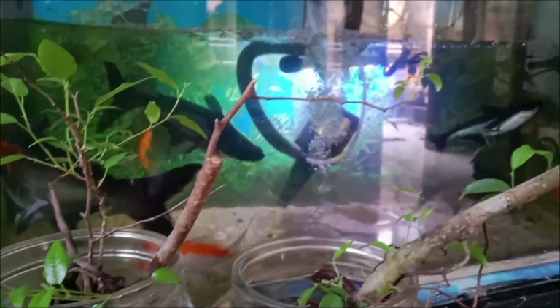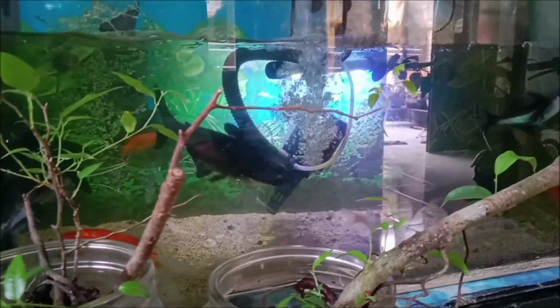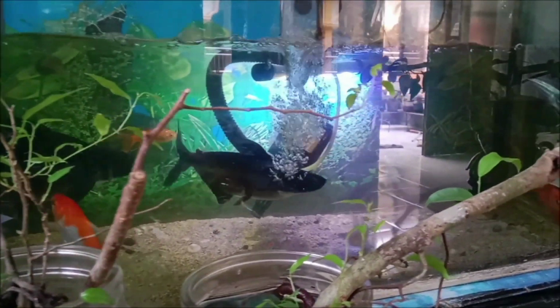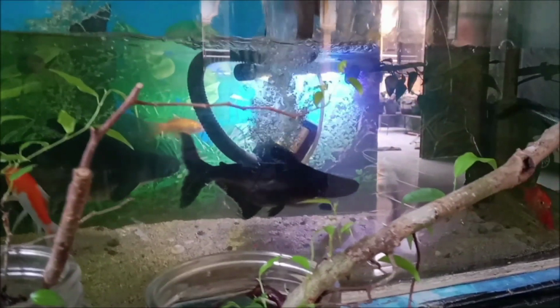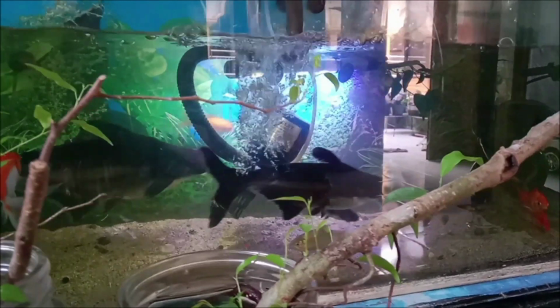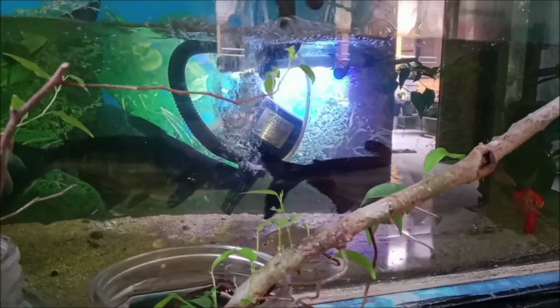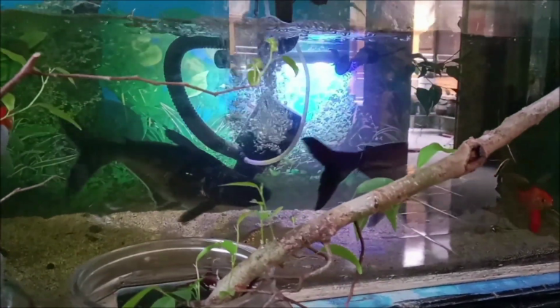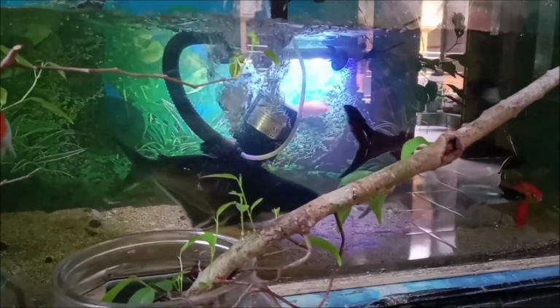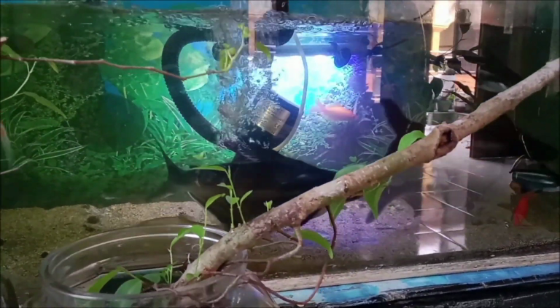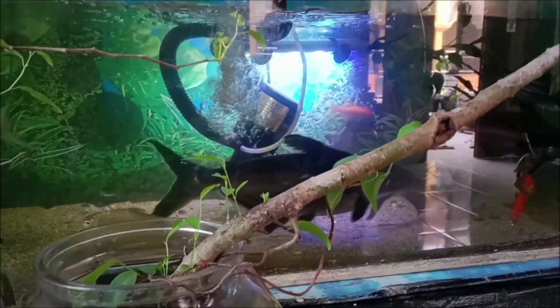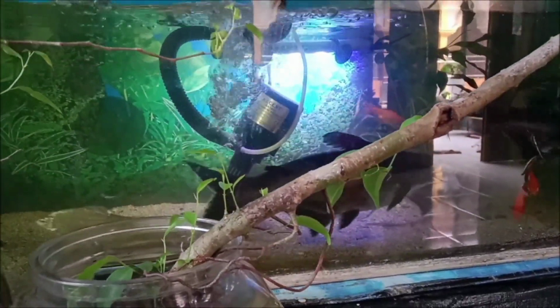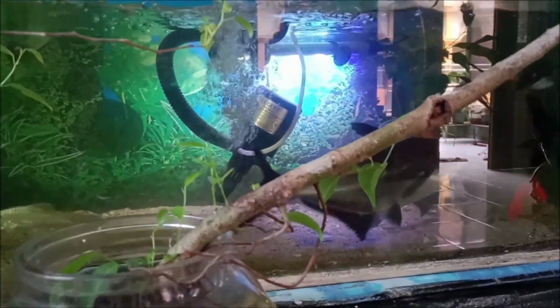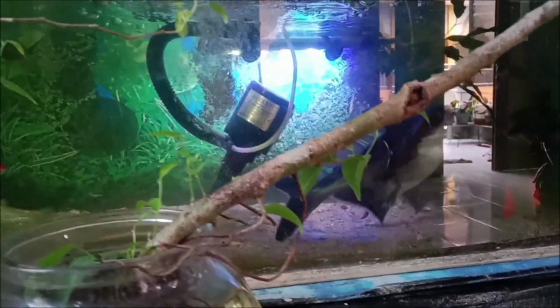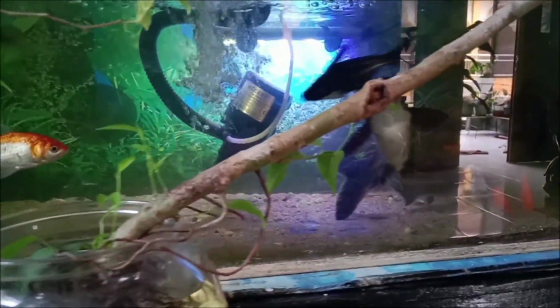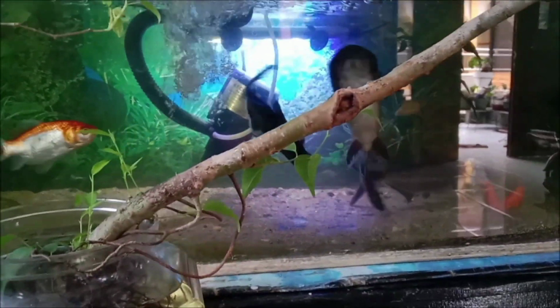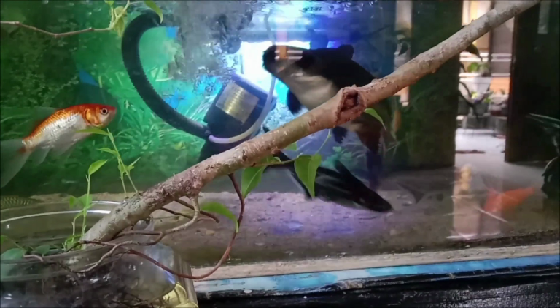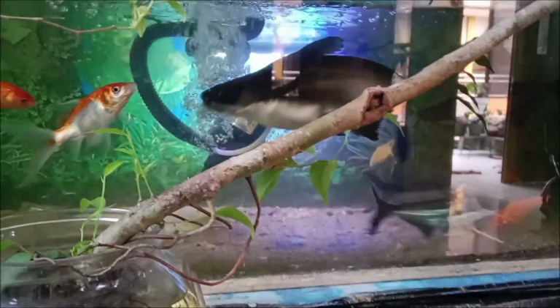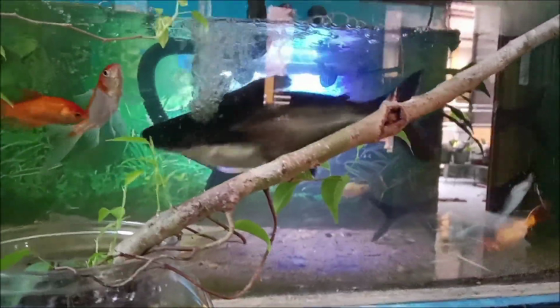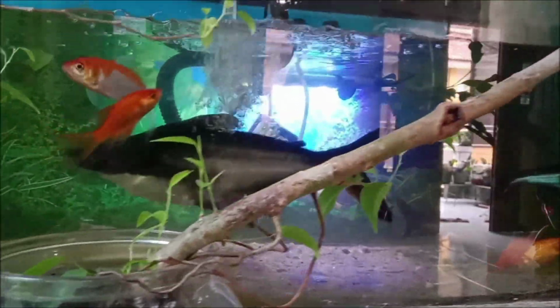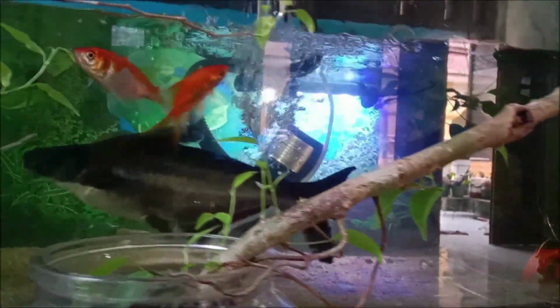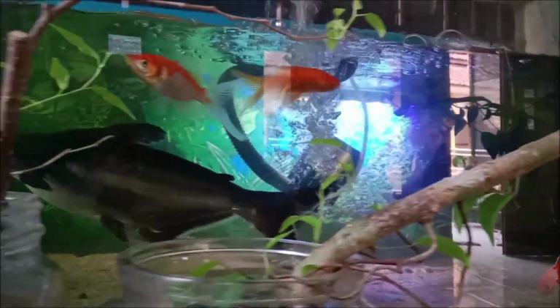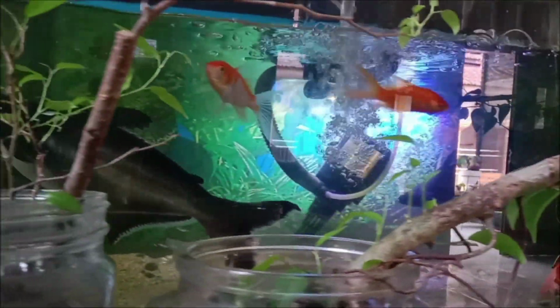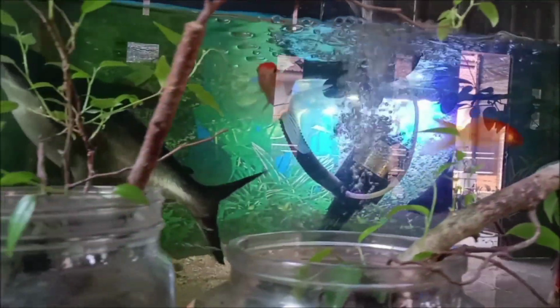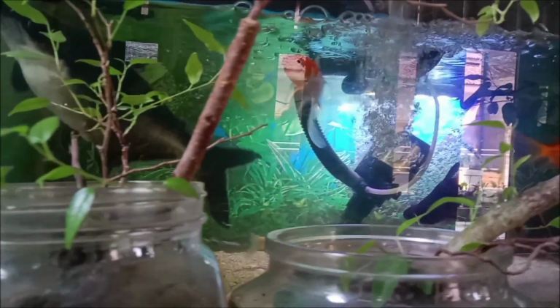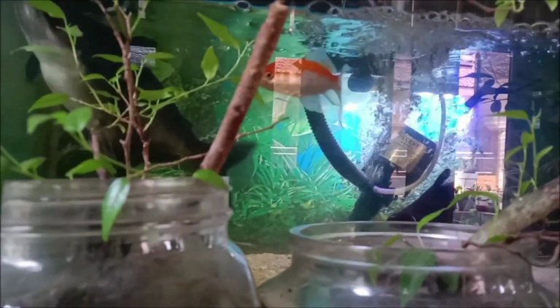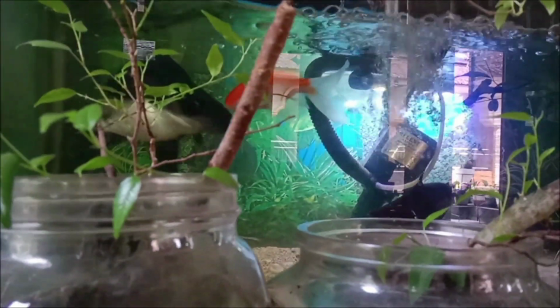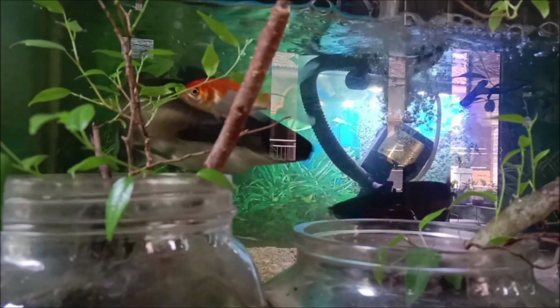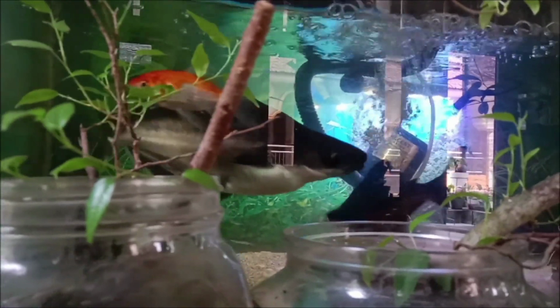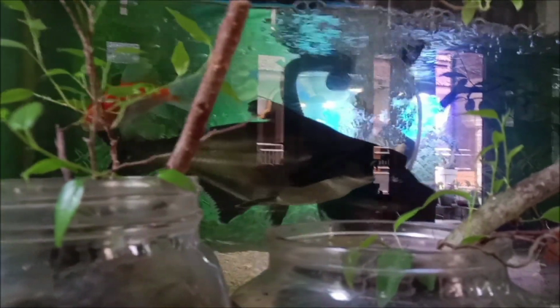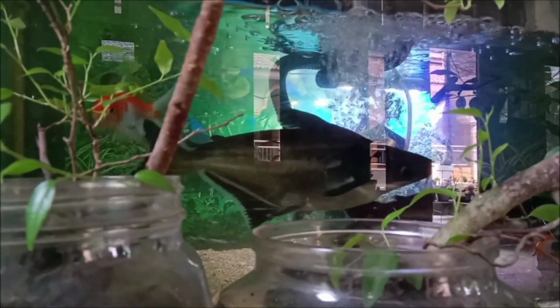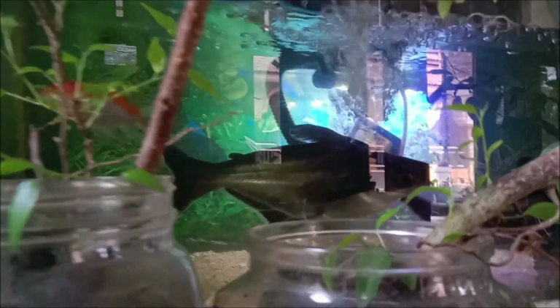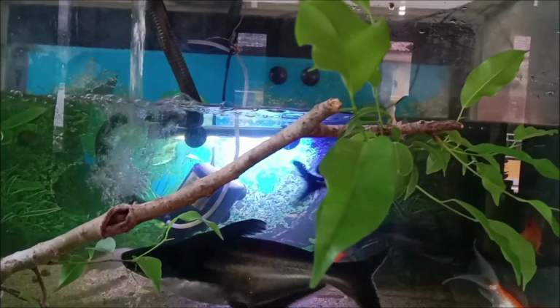Cara menanam bonsai beringin ini cukup mudah. Kita mengambil dari alam, cukup kita tempatkan pada air. Dalam waktu 3 atau 5 hari sudah bisa beradaptasi dengan media air.